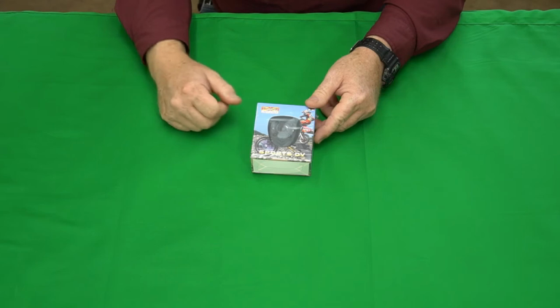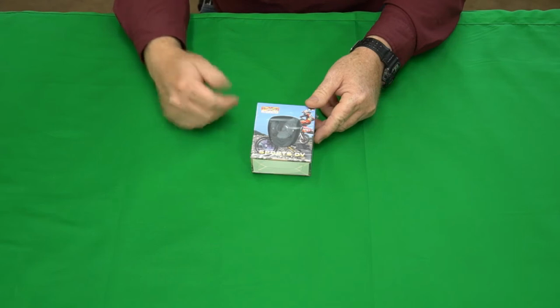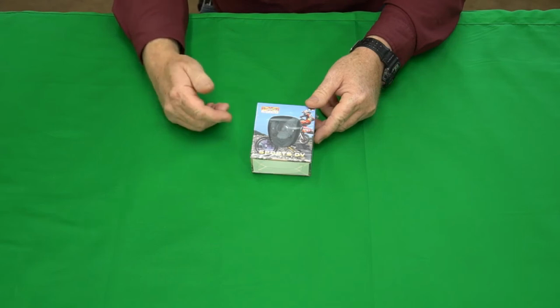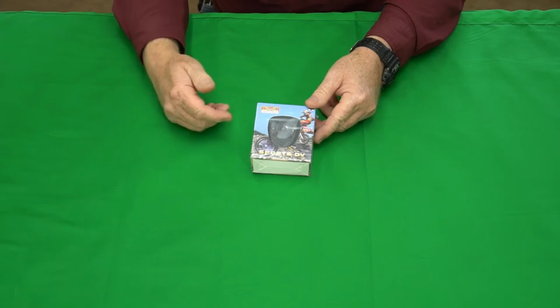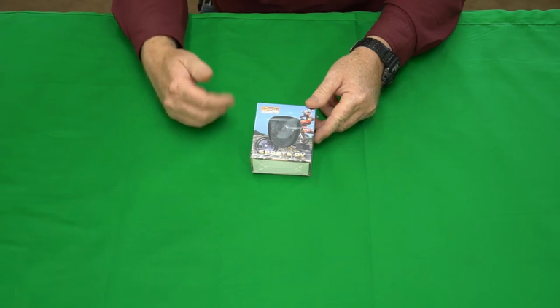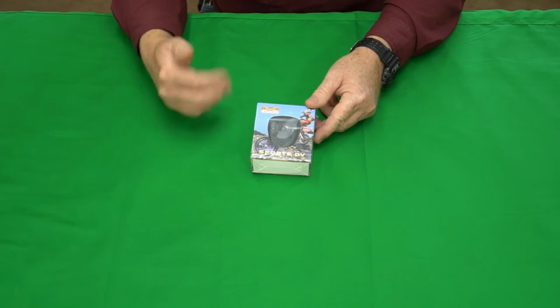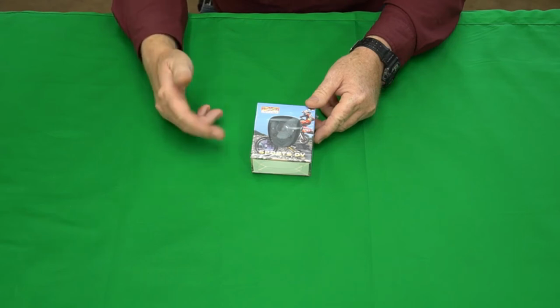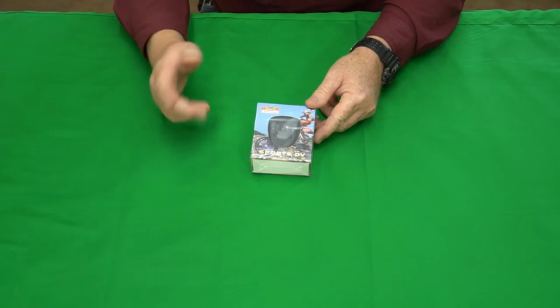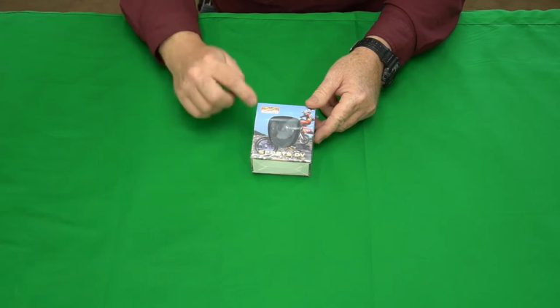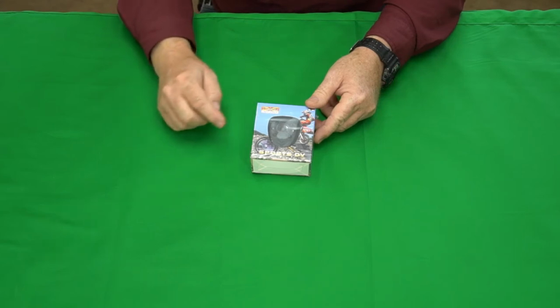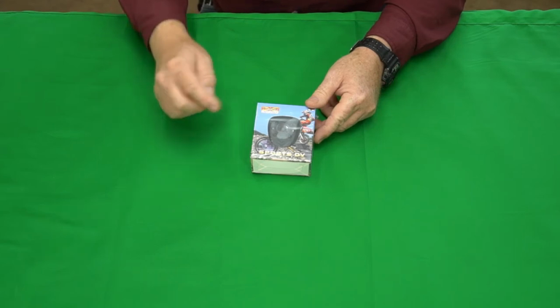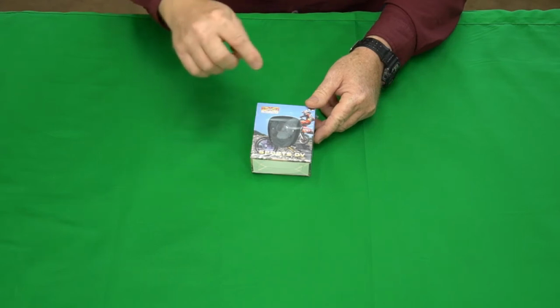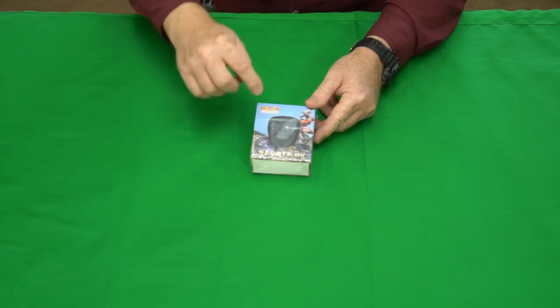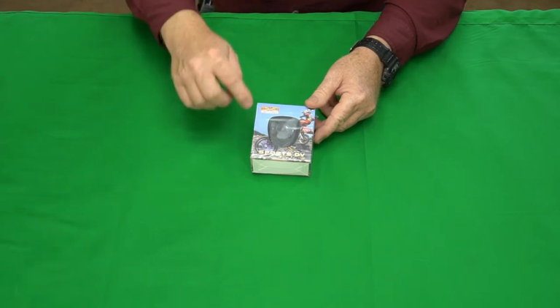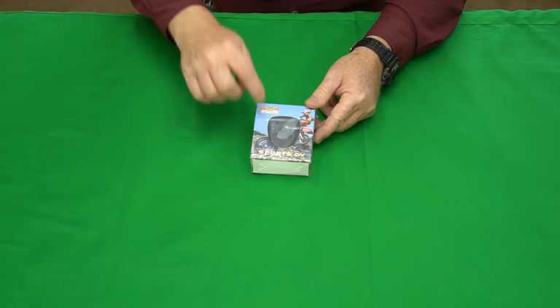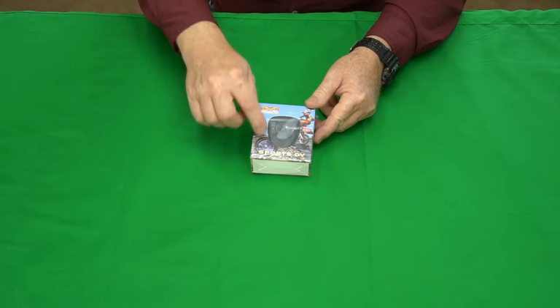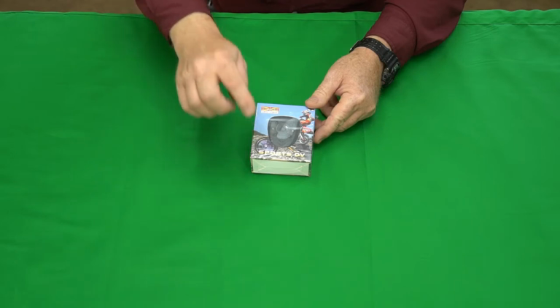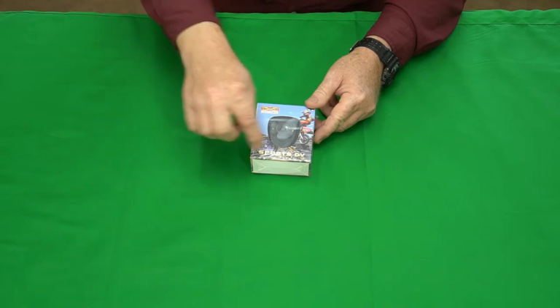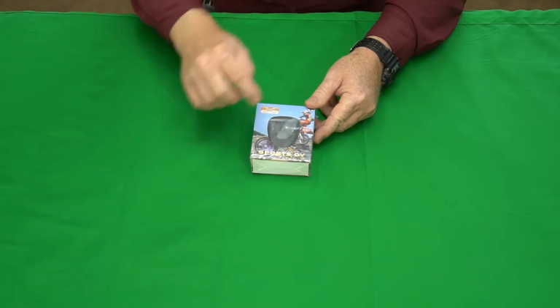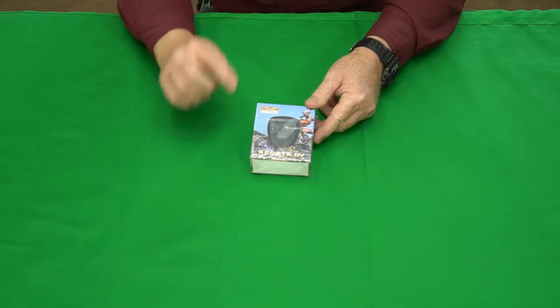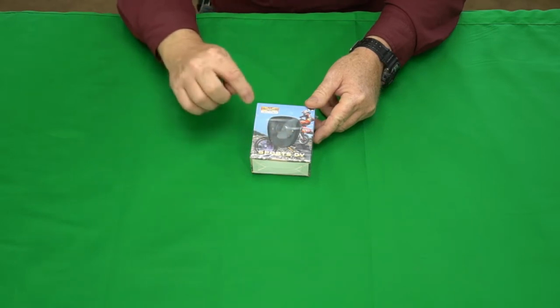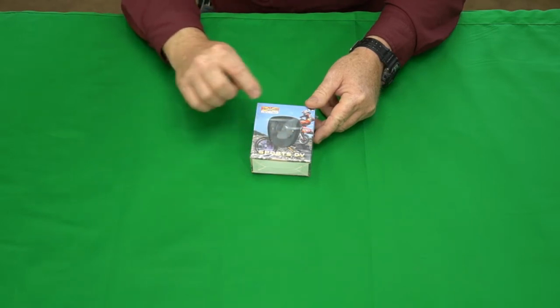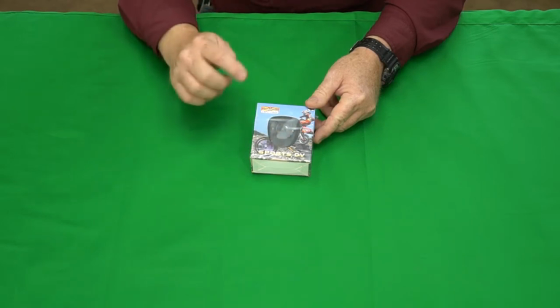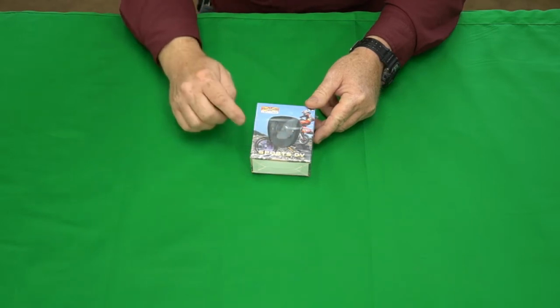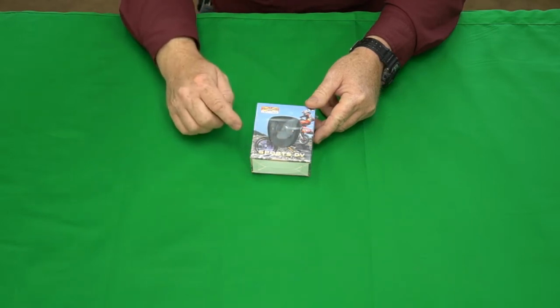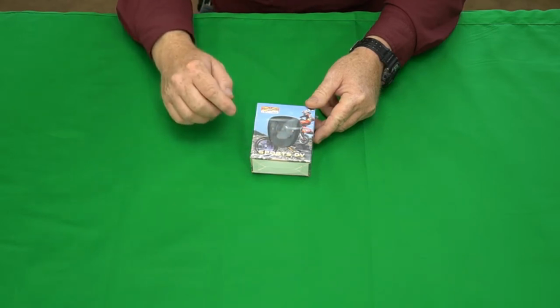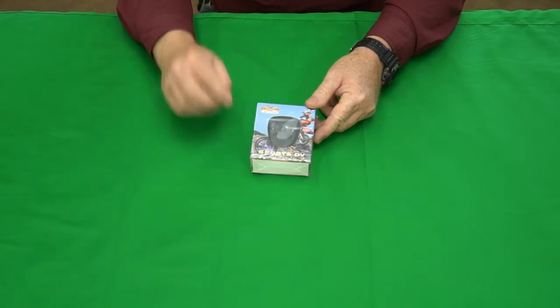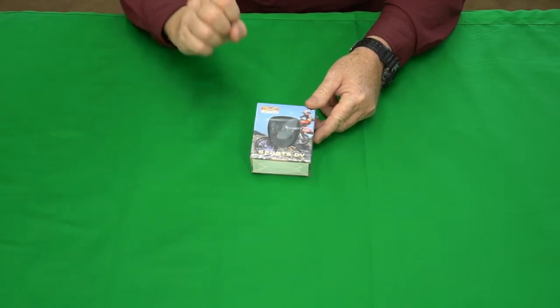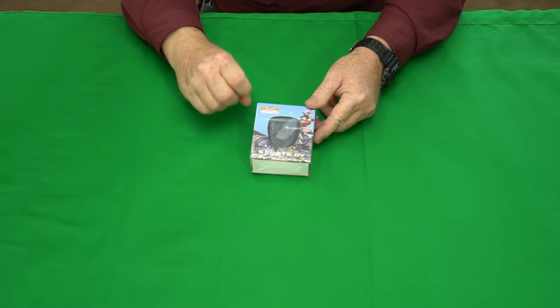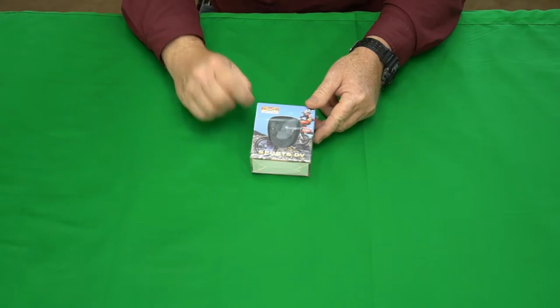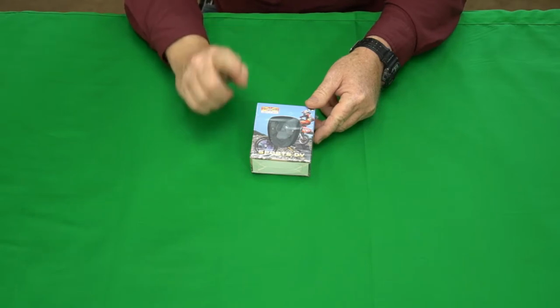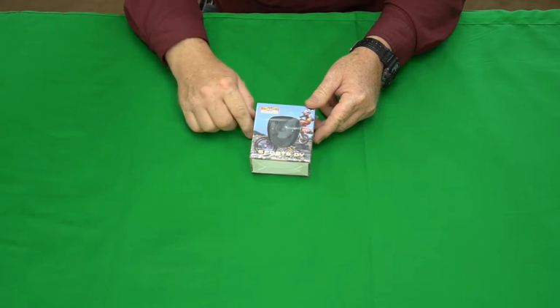Hey, the Gadget Man here with nothing but gadgets, and today I'm going to be showing you this little mini sports TV full HD body camera. Three, two, one, let's get at it.